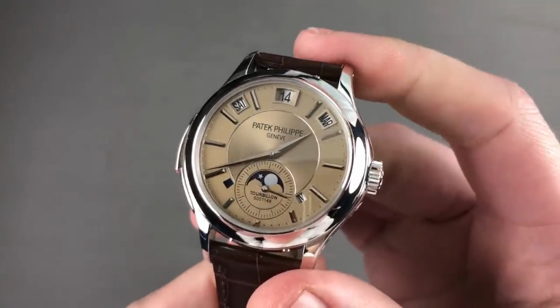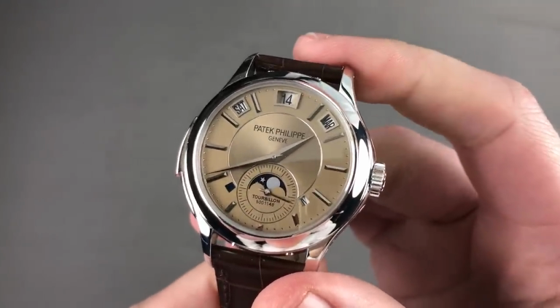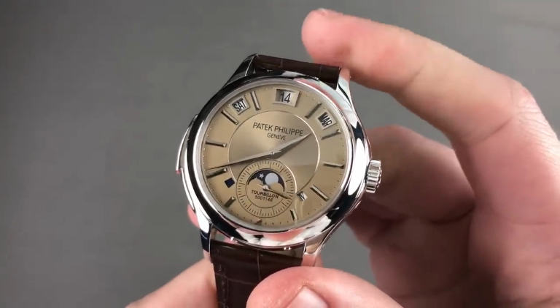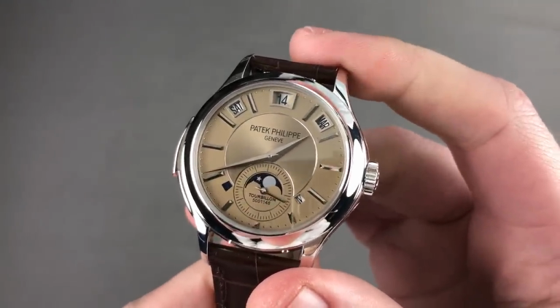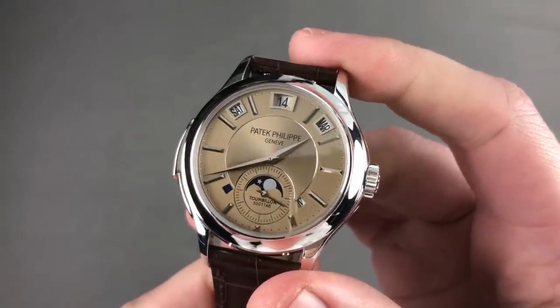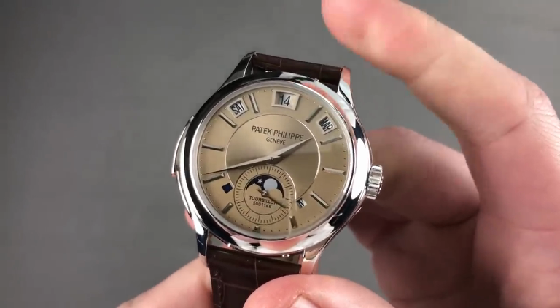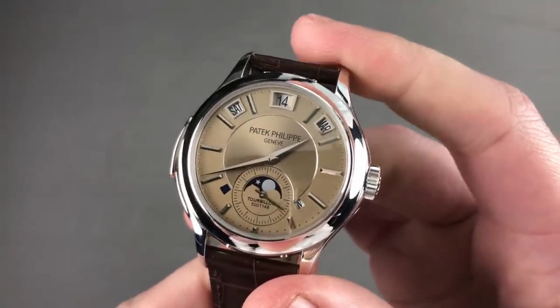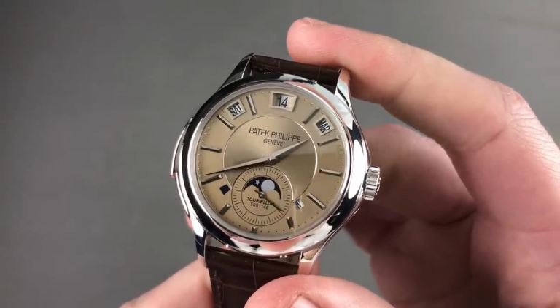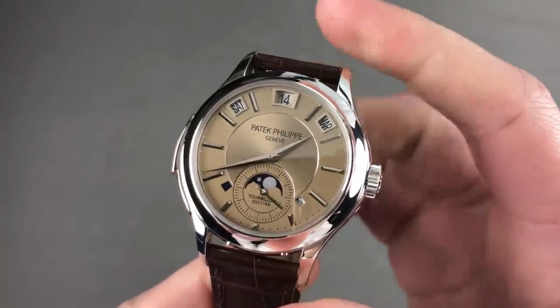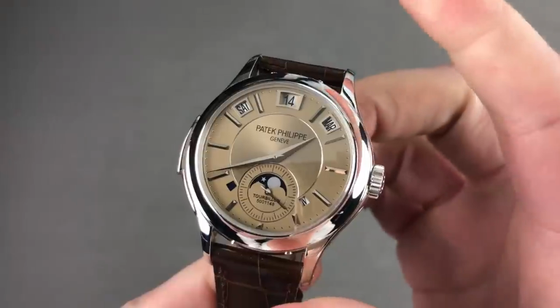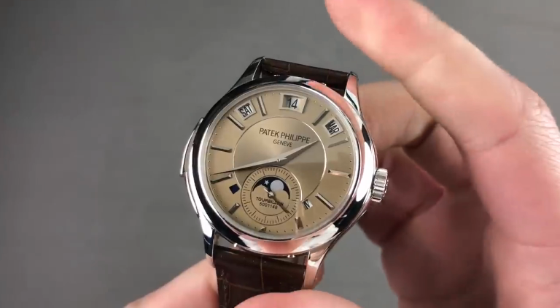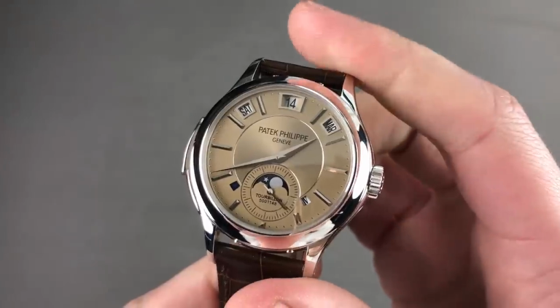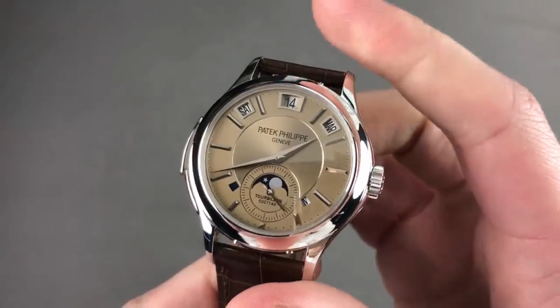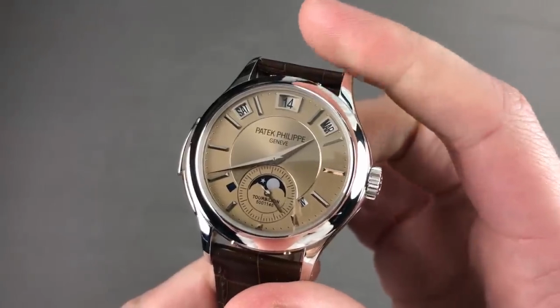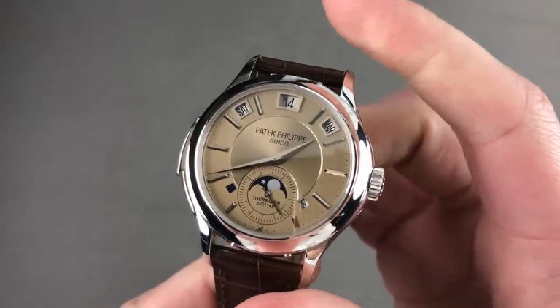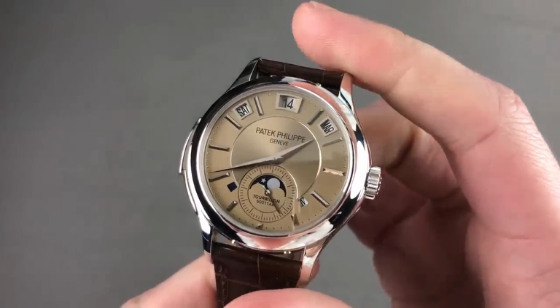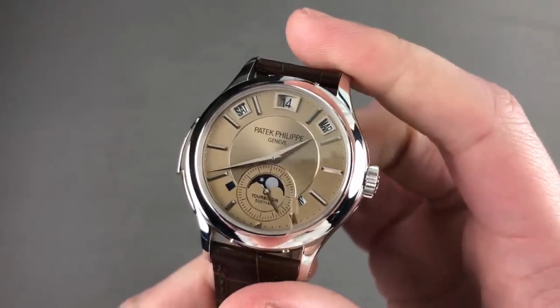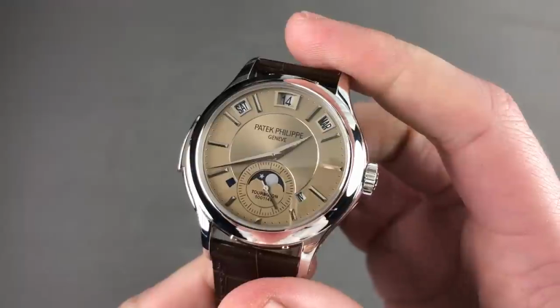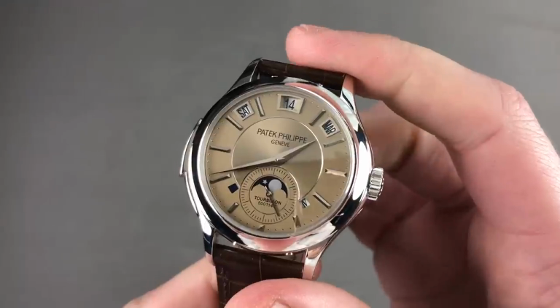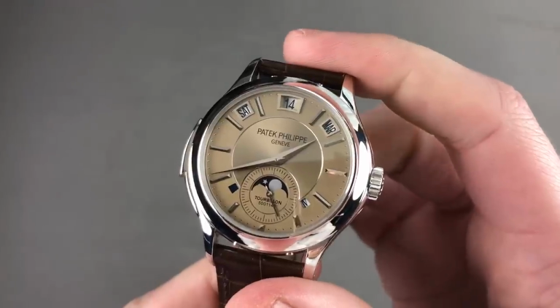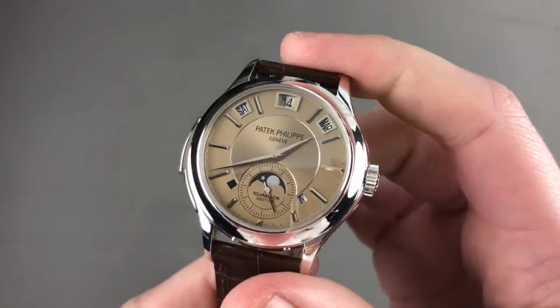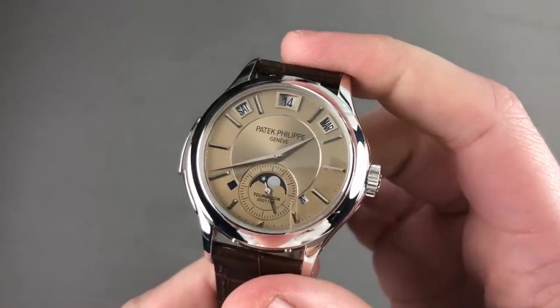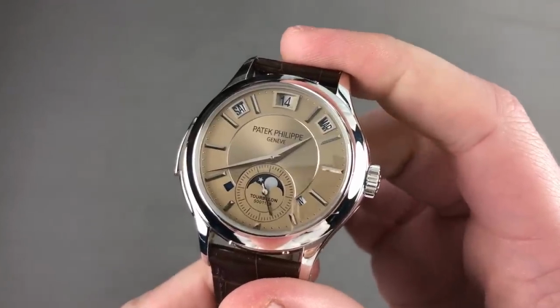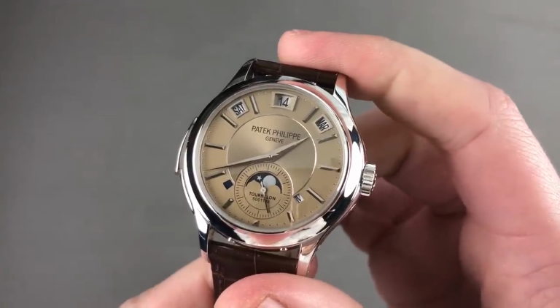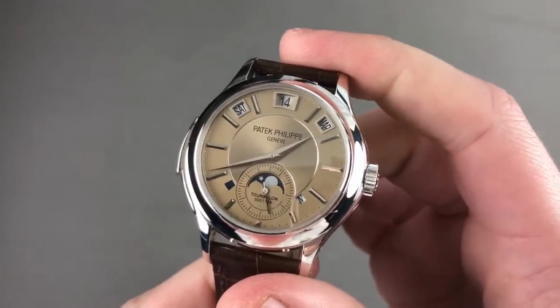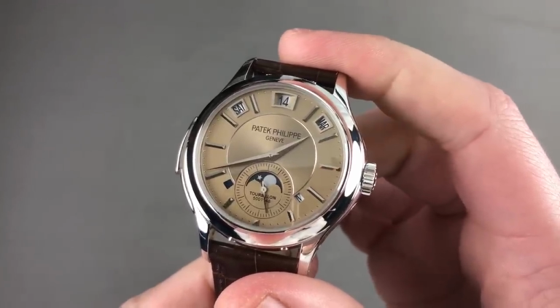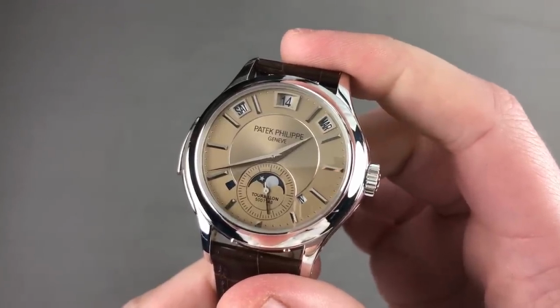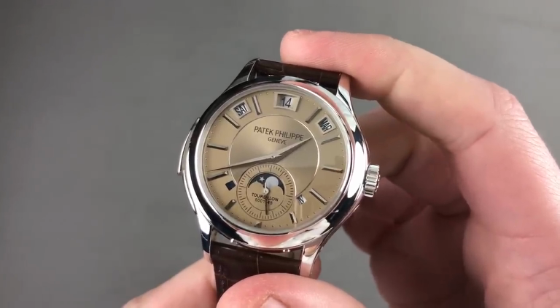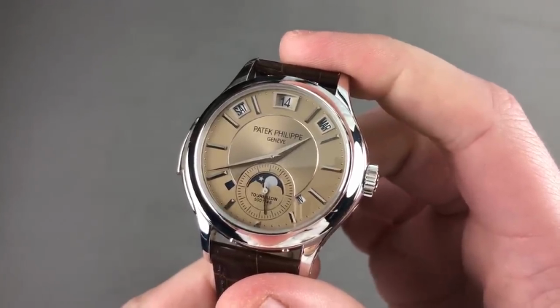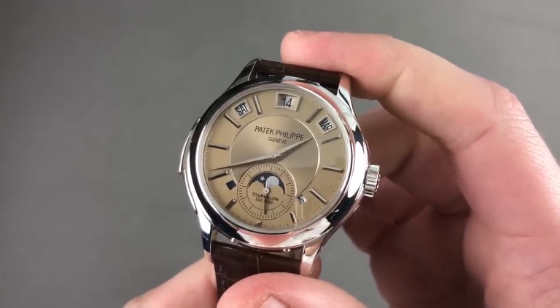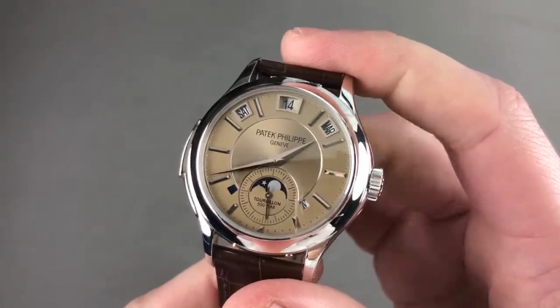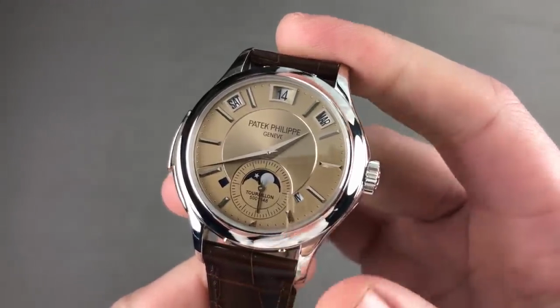Launched at Baselworld 2008 and extensively guided by the aesthetic sensibilities of primary designer Terry Stern, this is the landmark Patek Philippe 5207P-001.